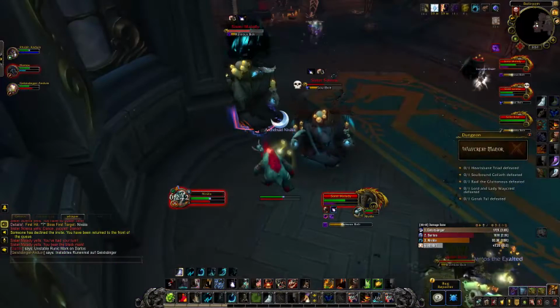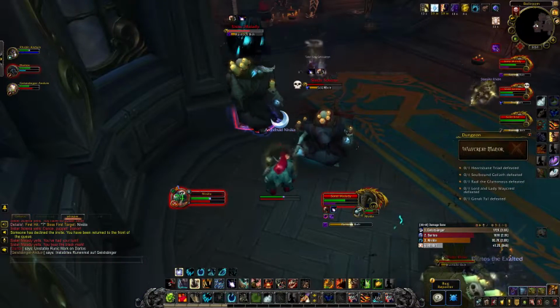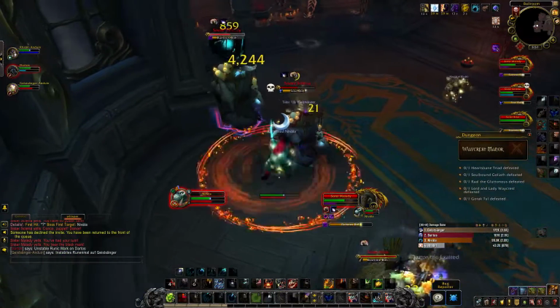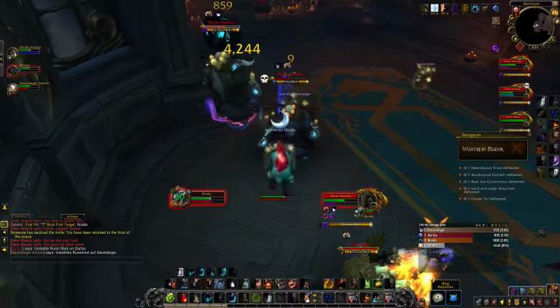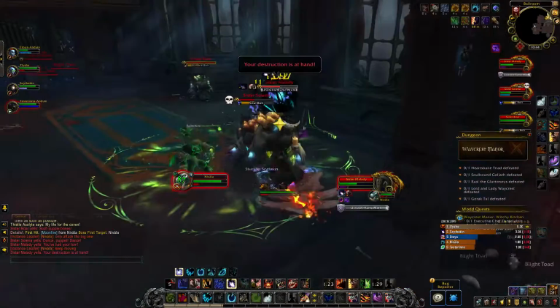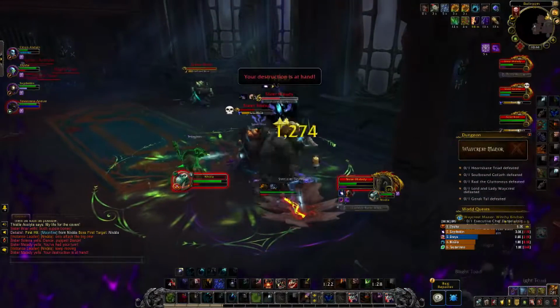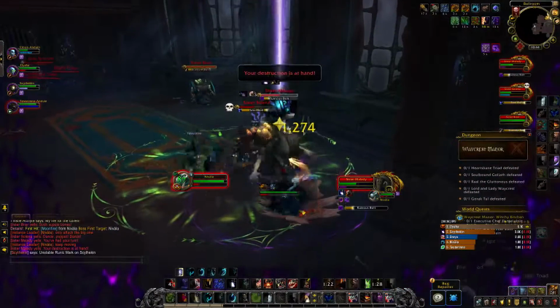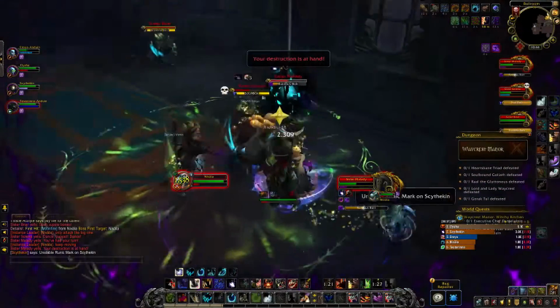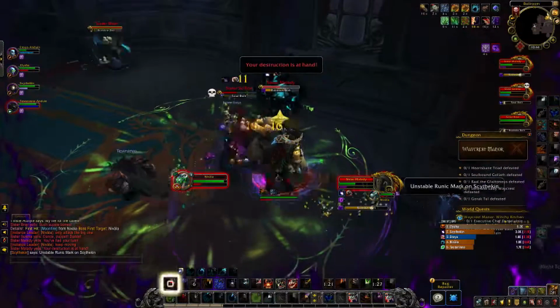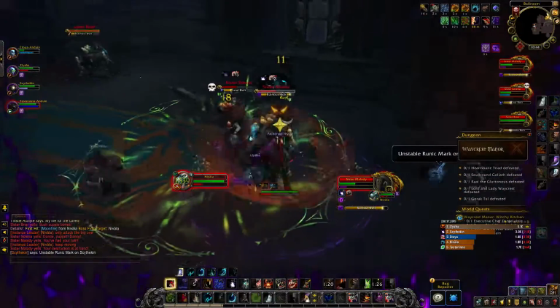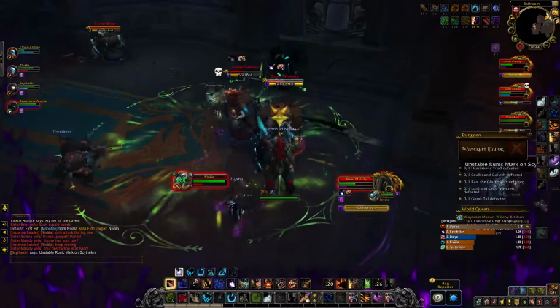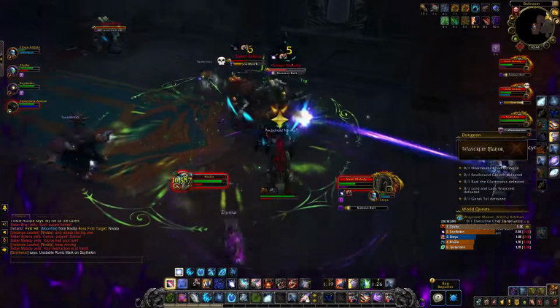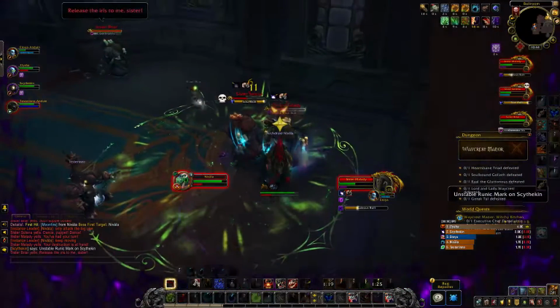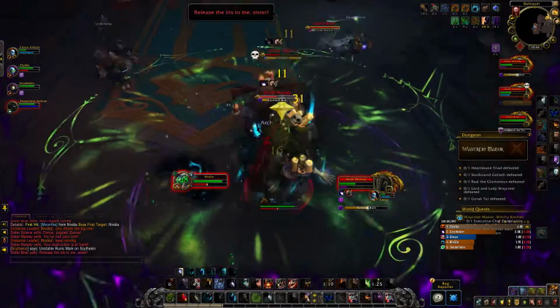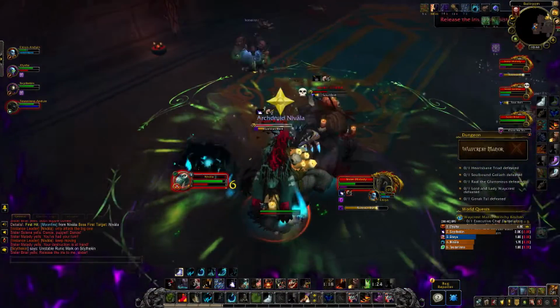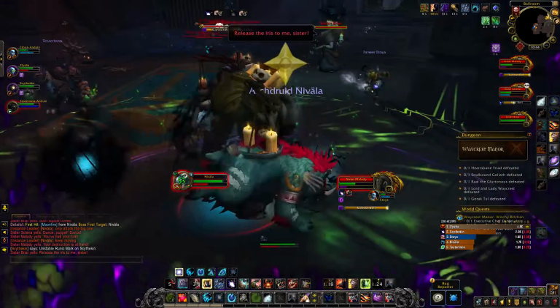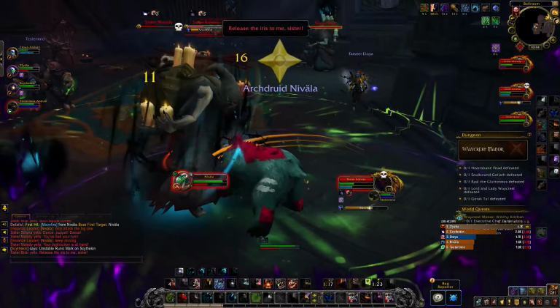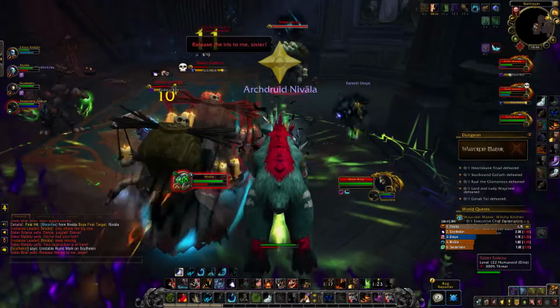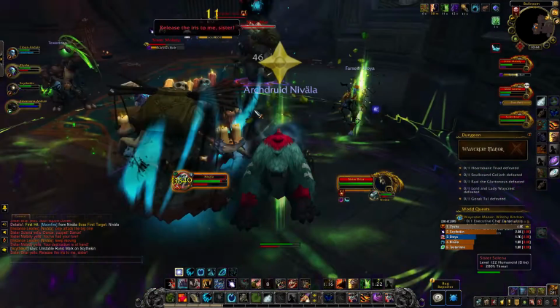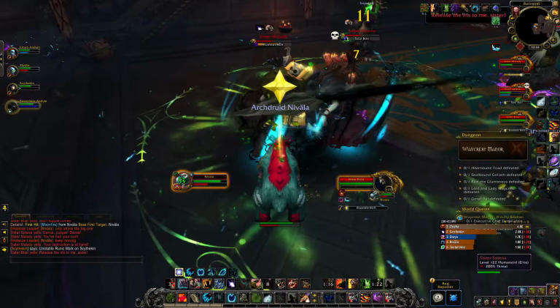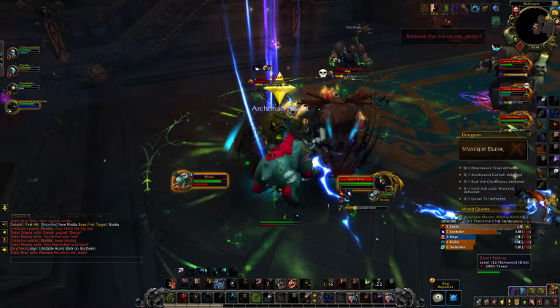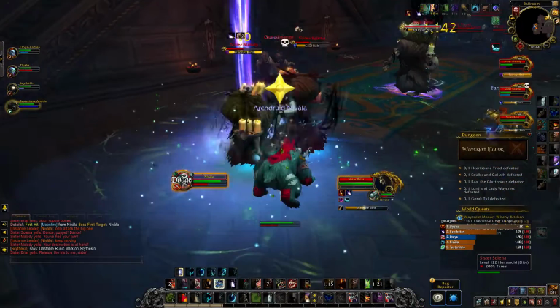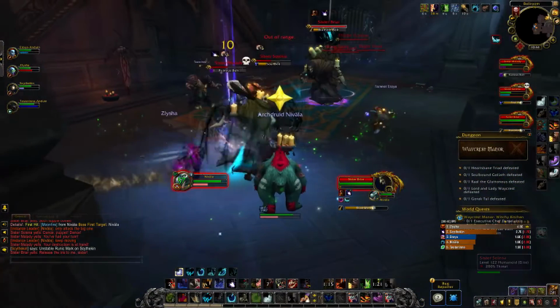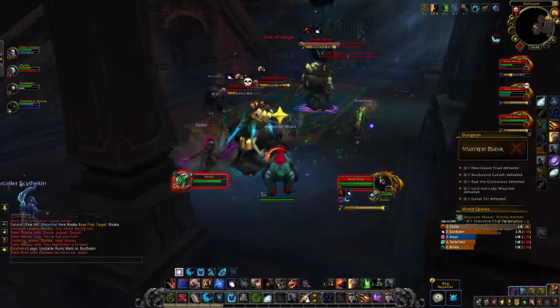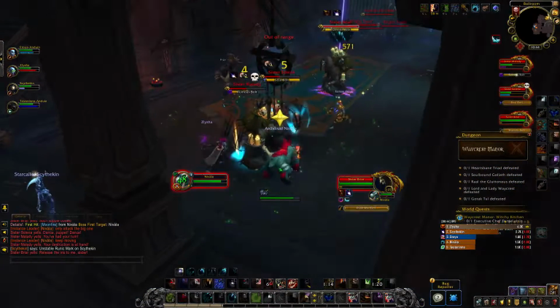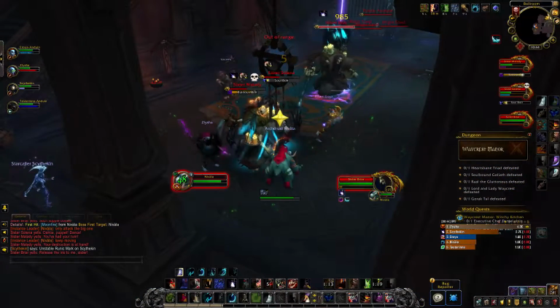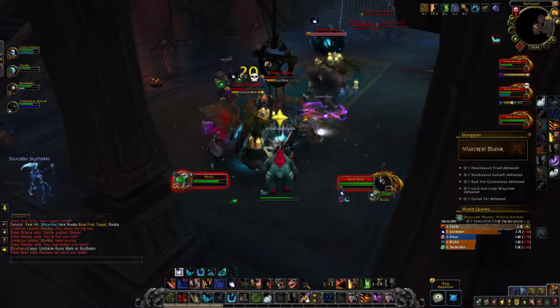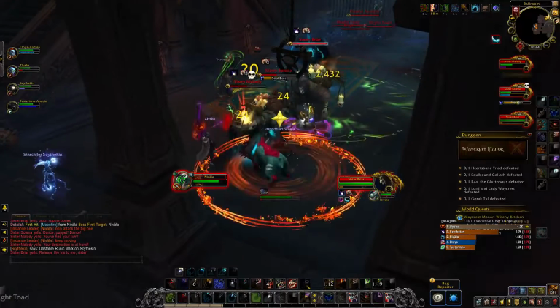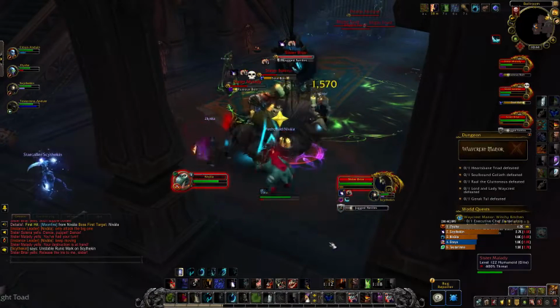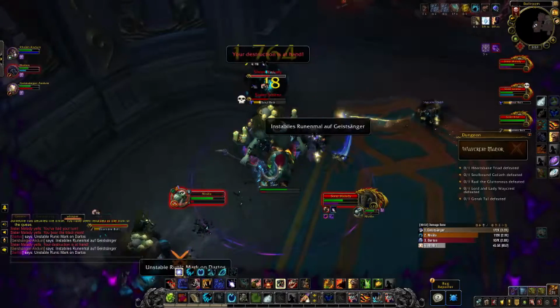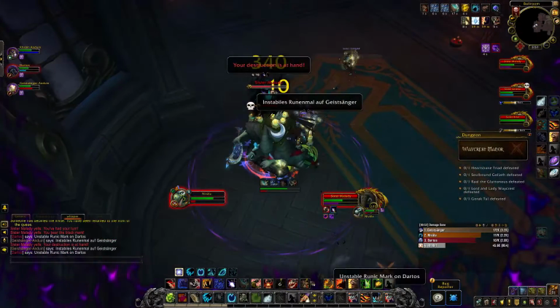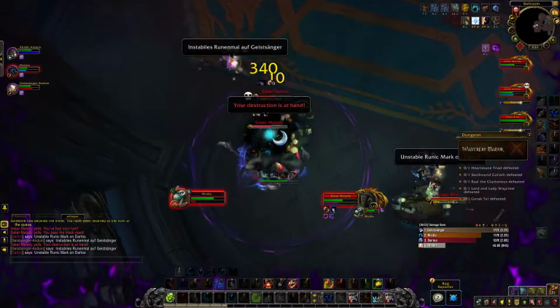Interrupt Ruinous Bolt. Everyone look out for a purple circle surrounding a party member and stay out of it. If this debuff expires or is dispelled, it will do heavy damage to anyone within the circle — so healers, make sure not to dispel this debuff unless the player is by themselves.